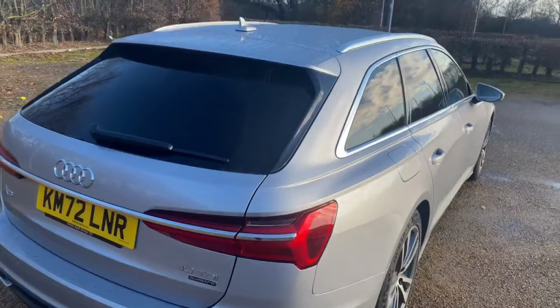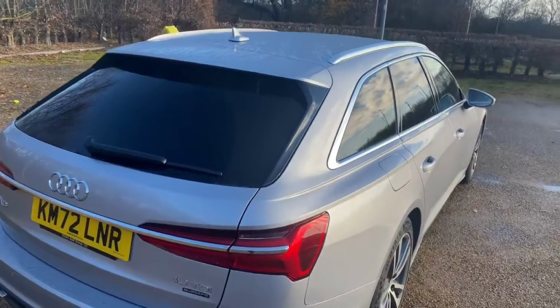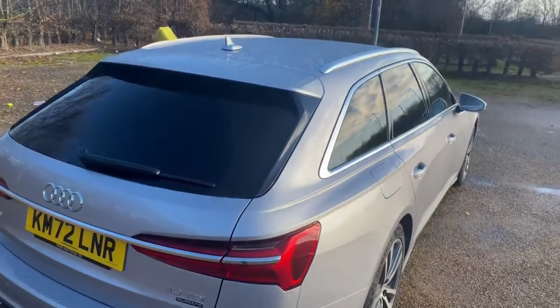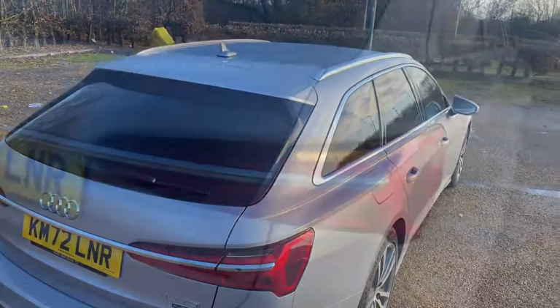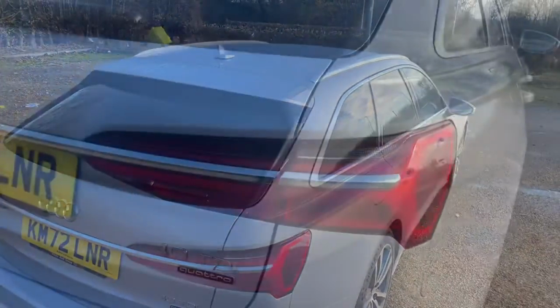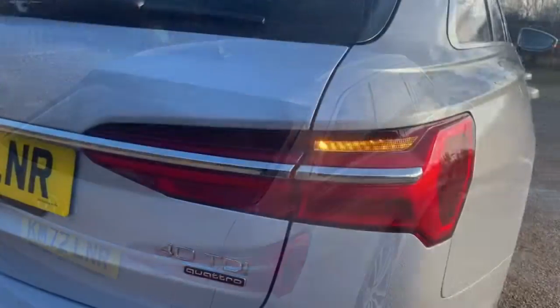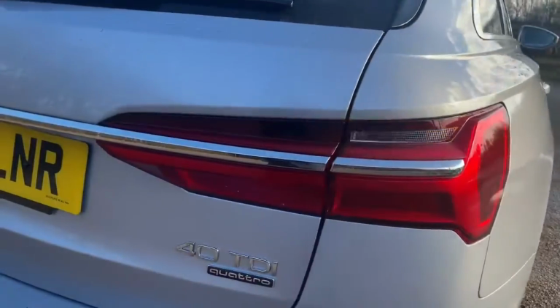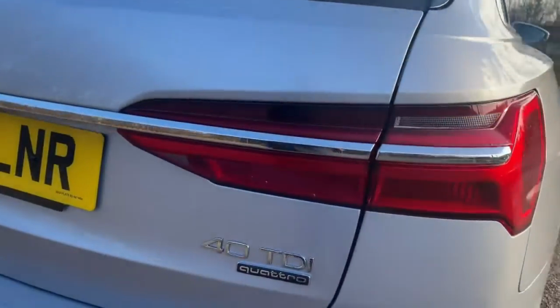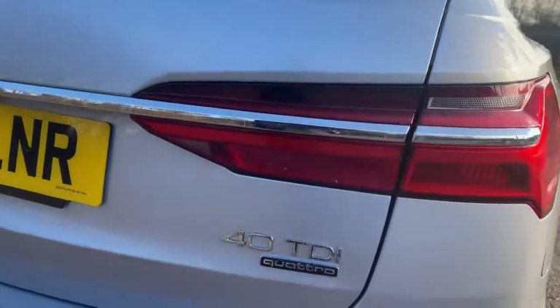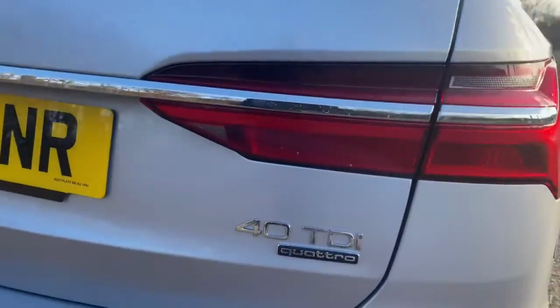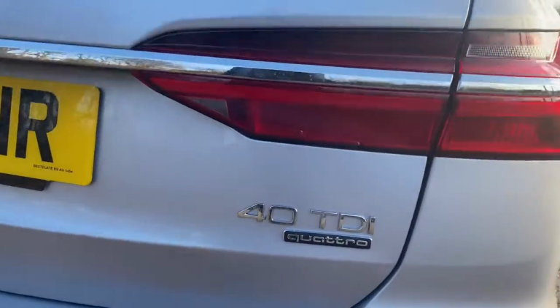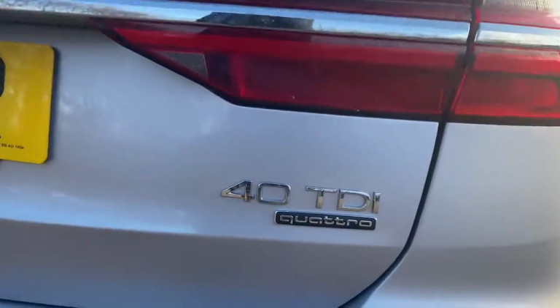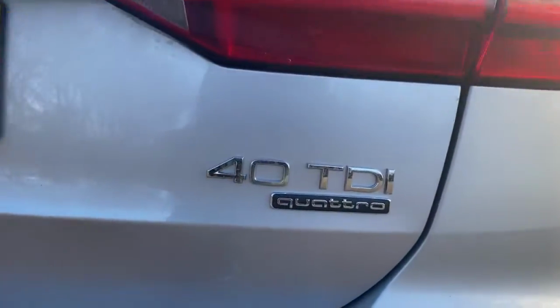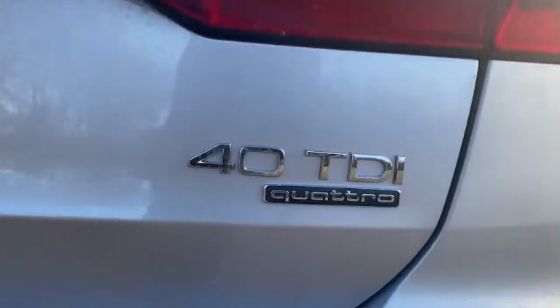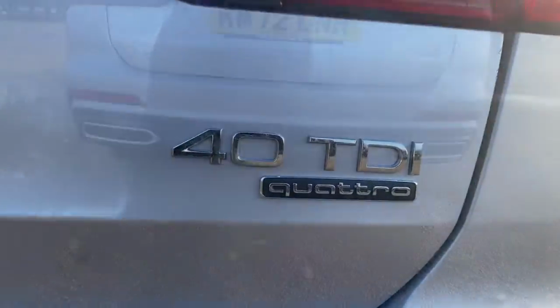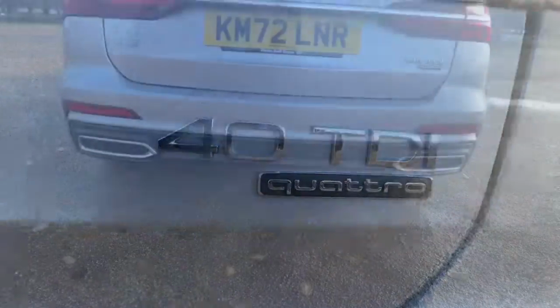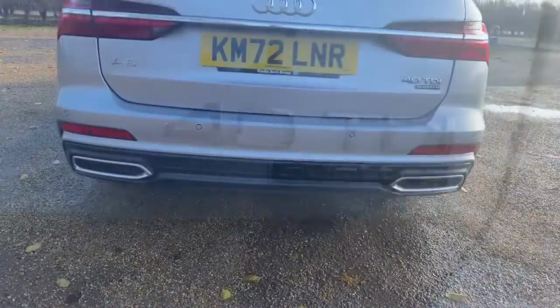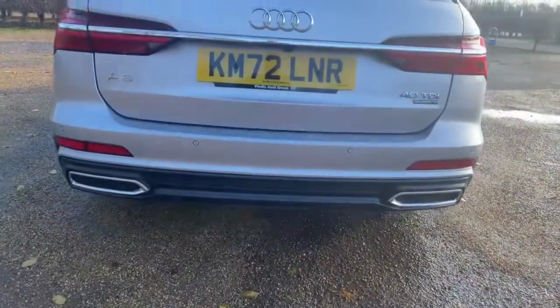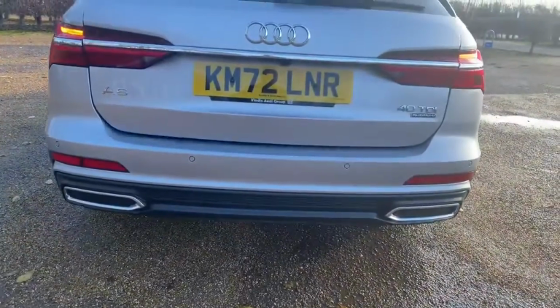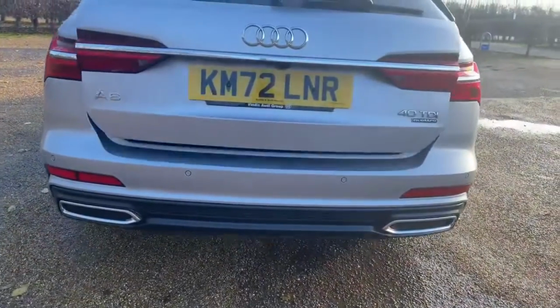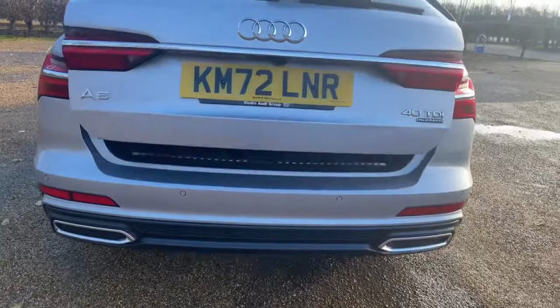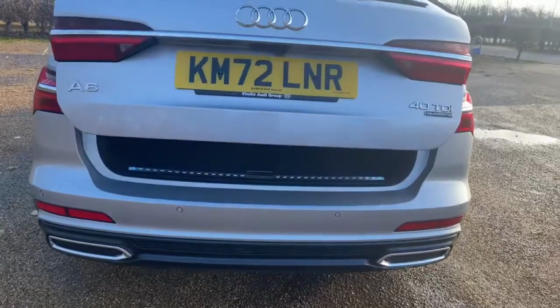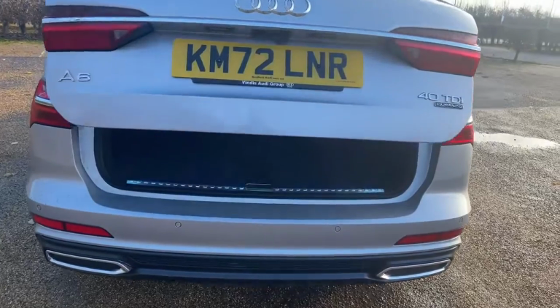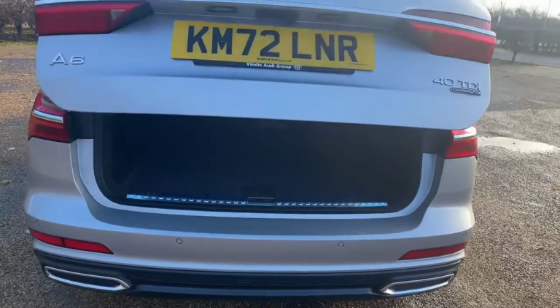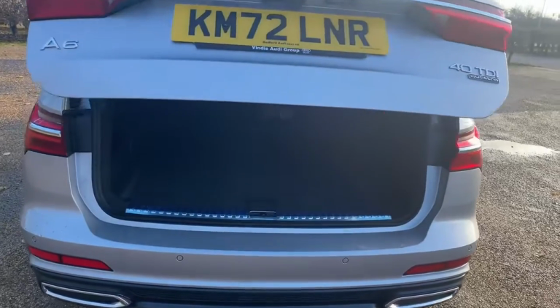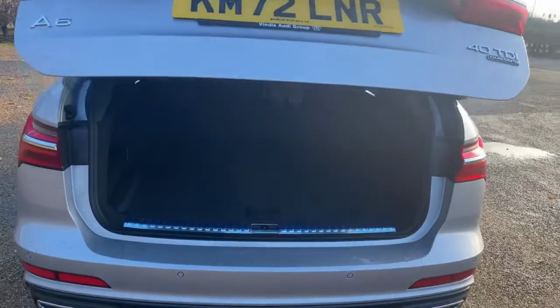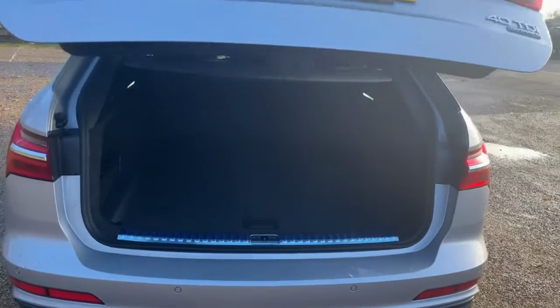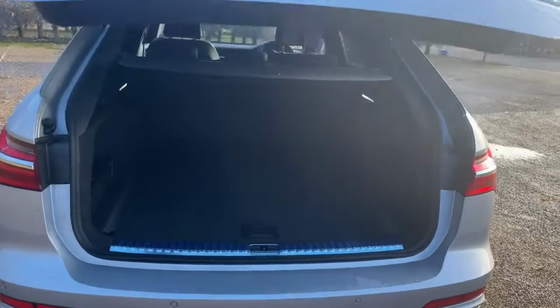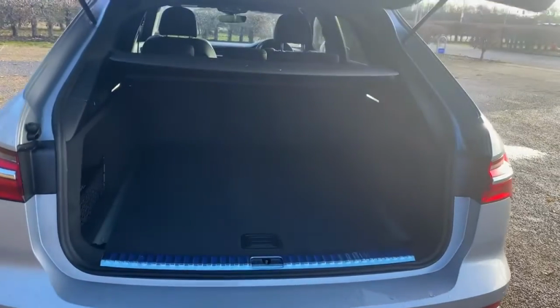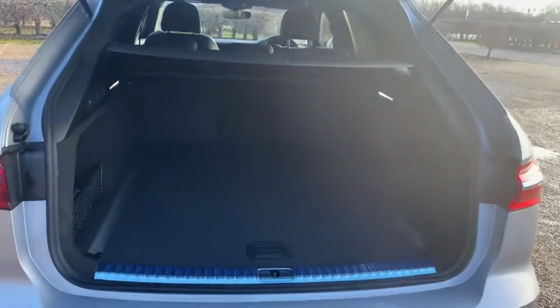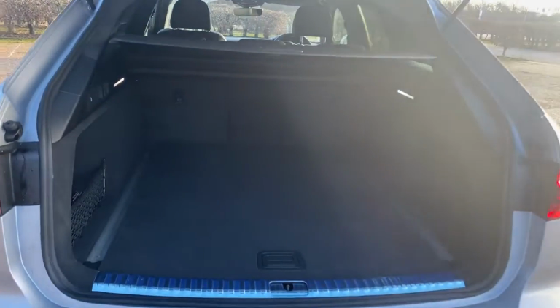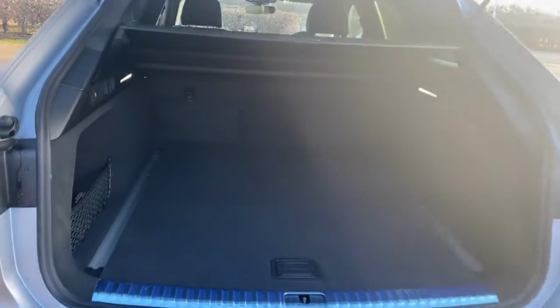The car will come with its two allocated keys and log book, and as part of the Audi approved standards it will go through our strict 149 point check.